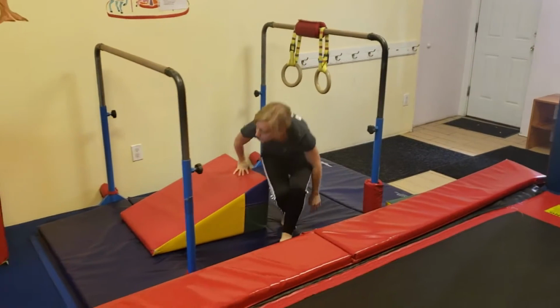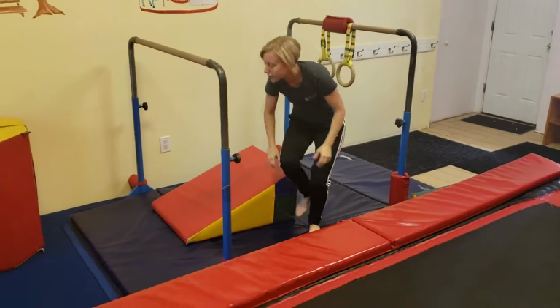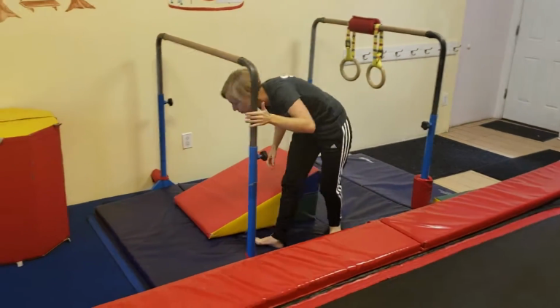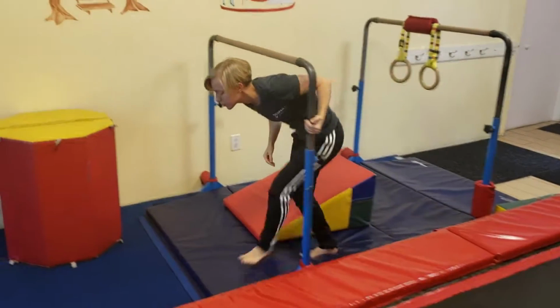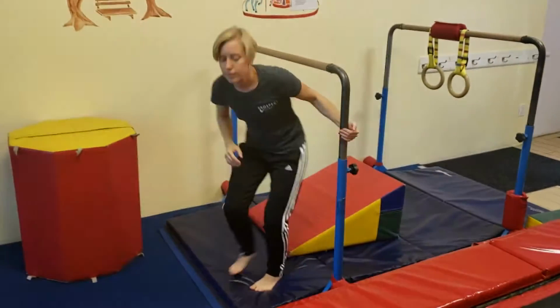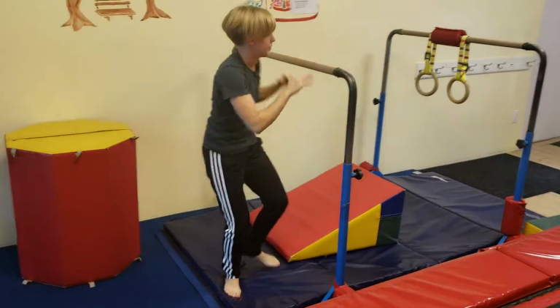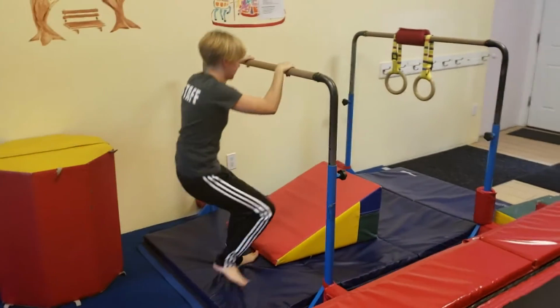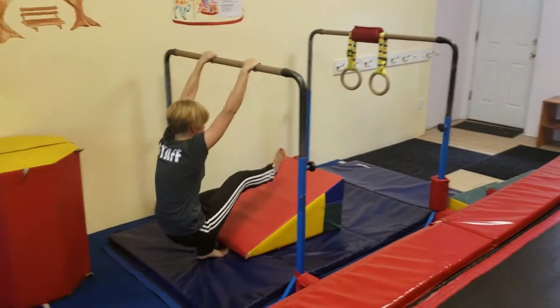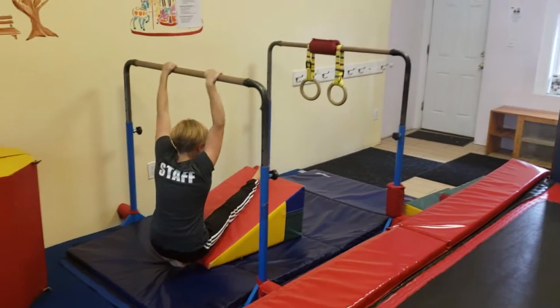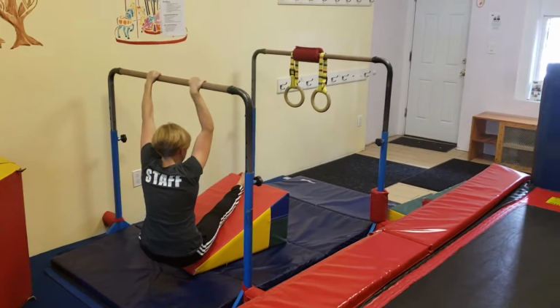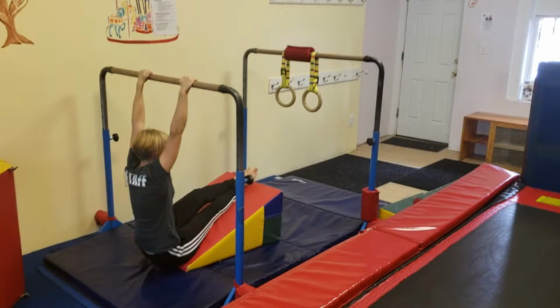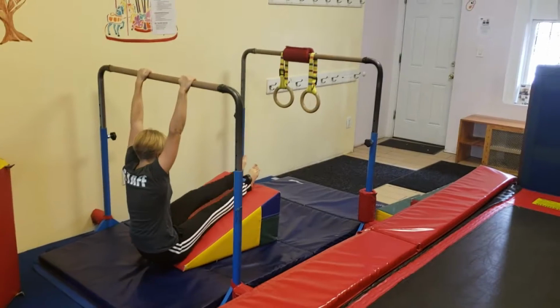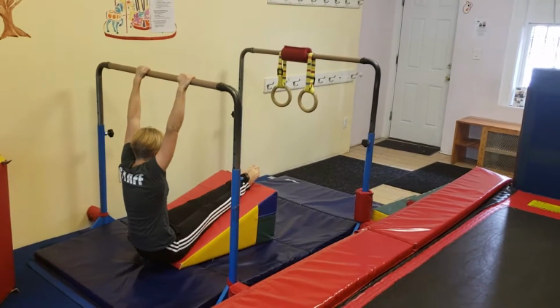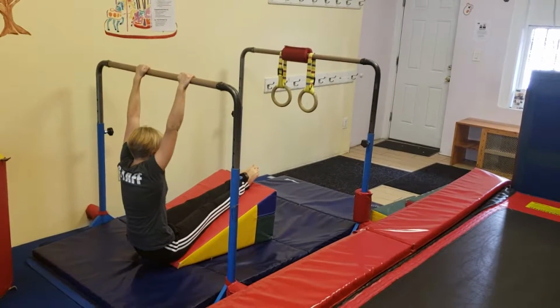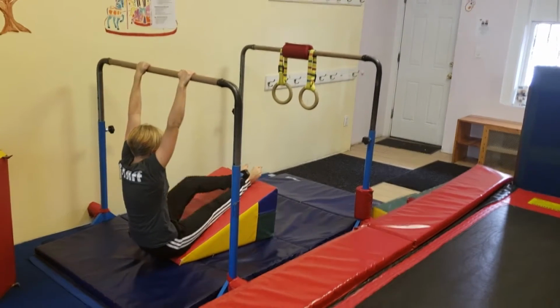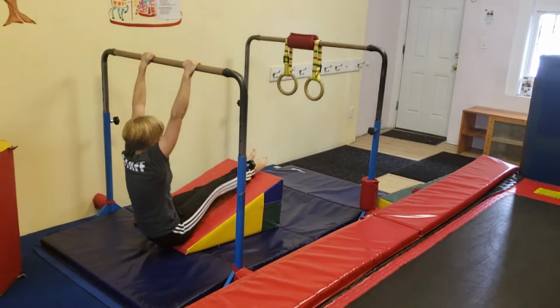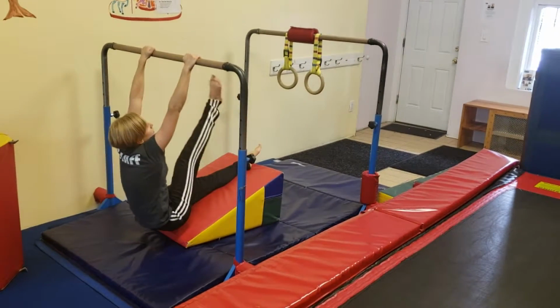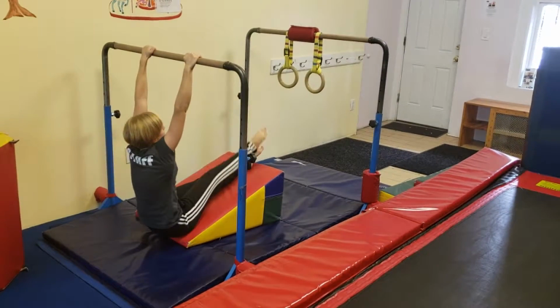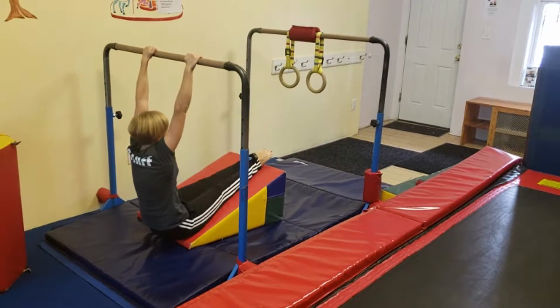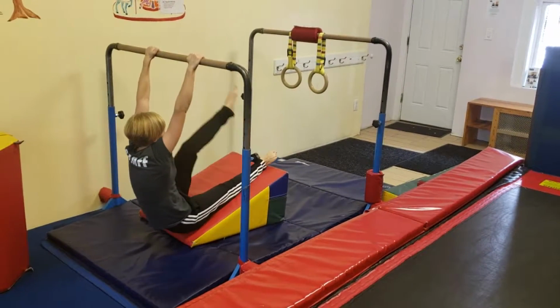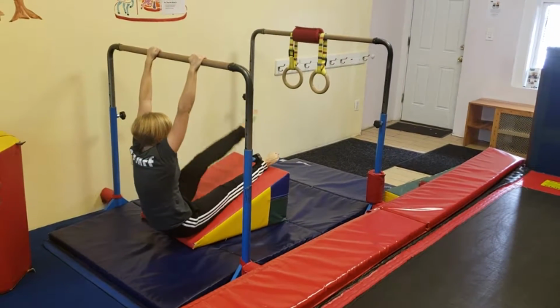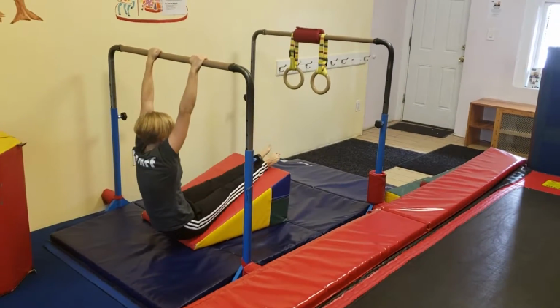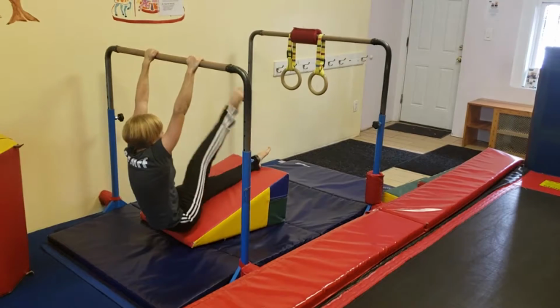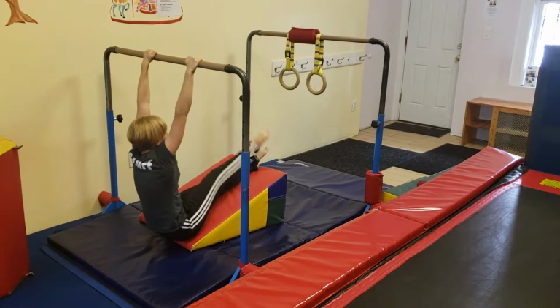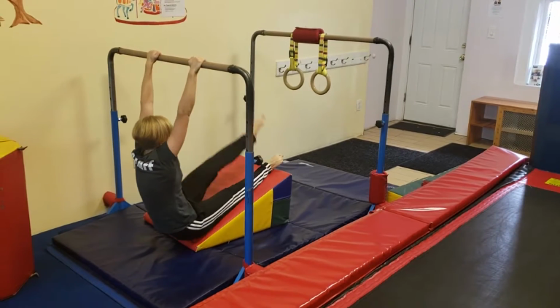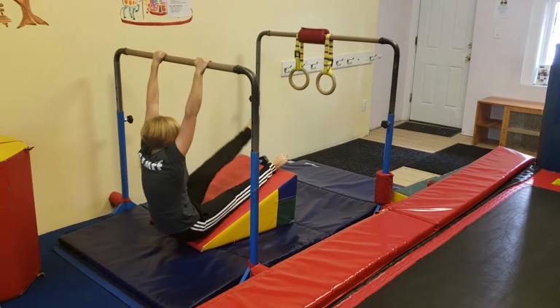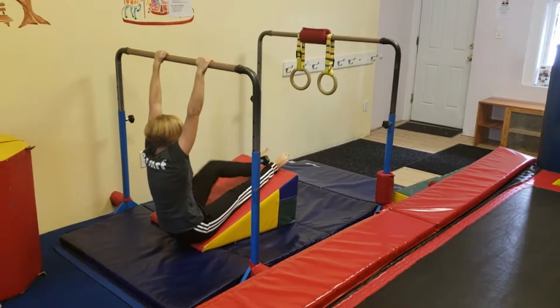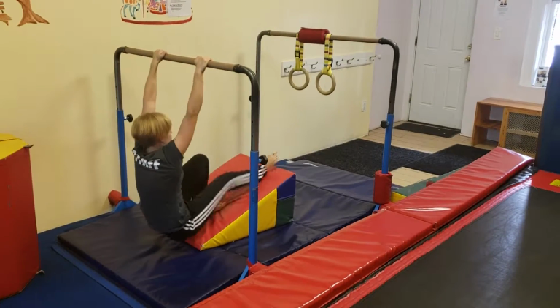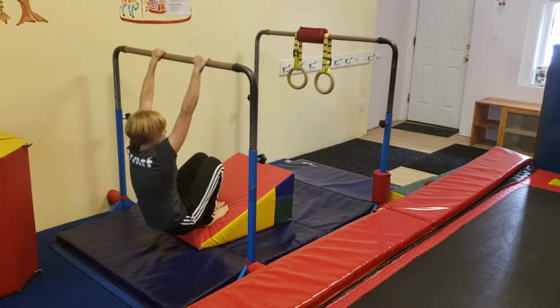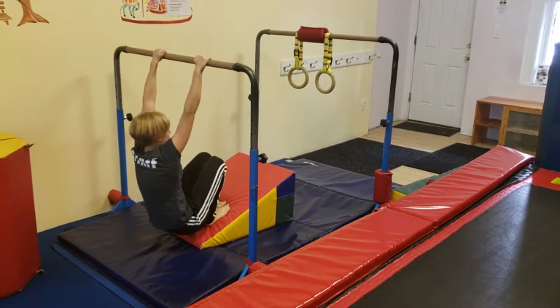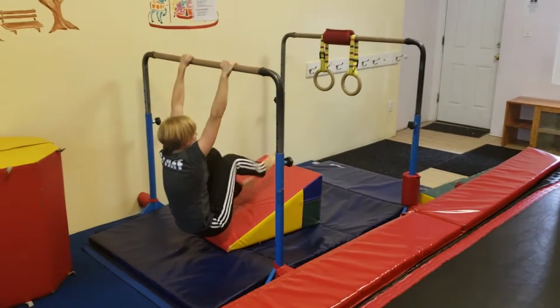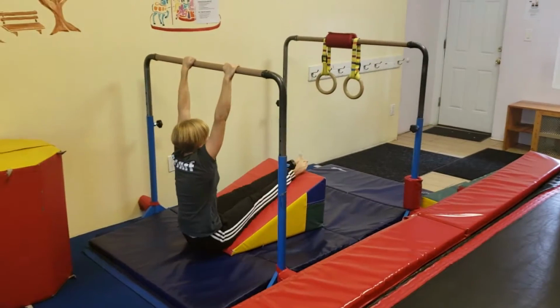At the next bar, hold onto the bar, feet up on the mat, and they're going to do four leg lifts. And if they want, they can try it with both feet if they want to challenge themselves.